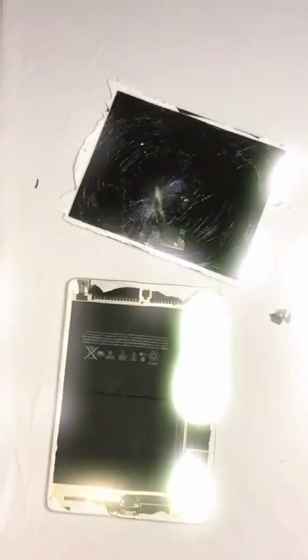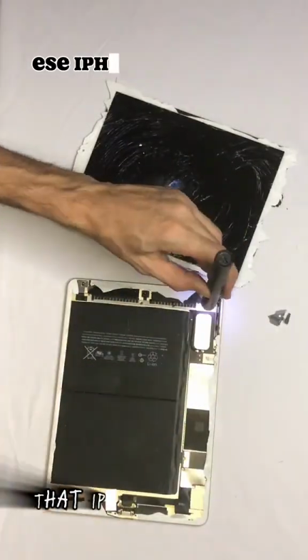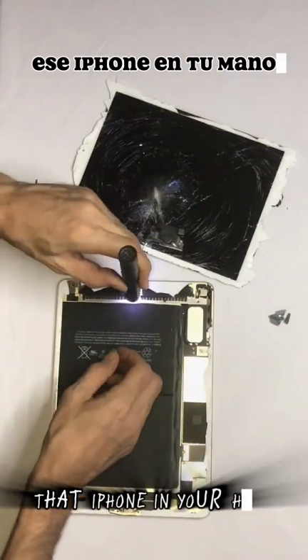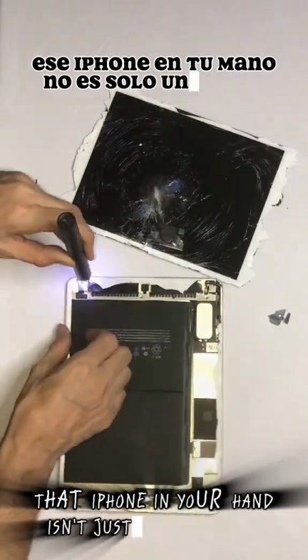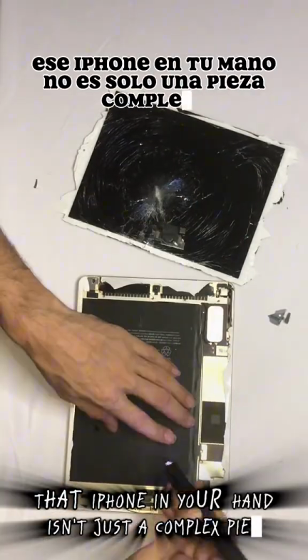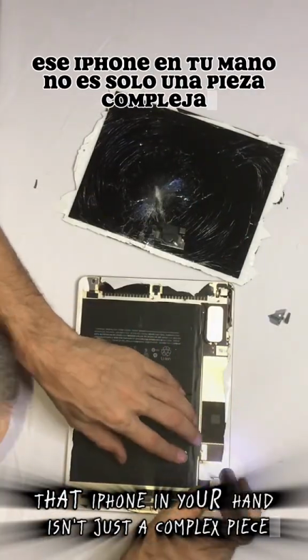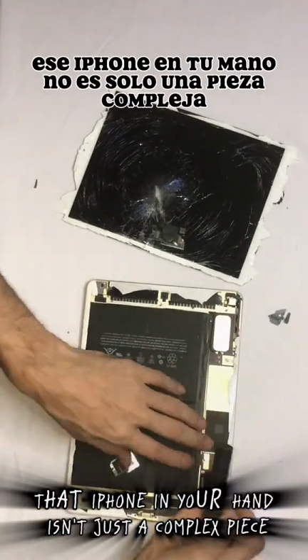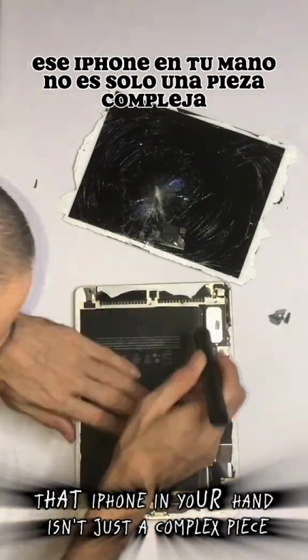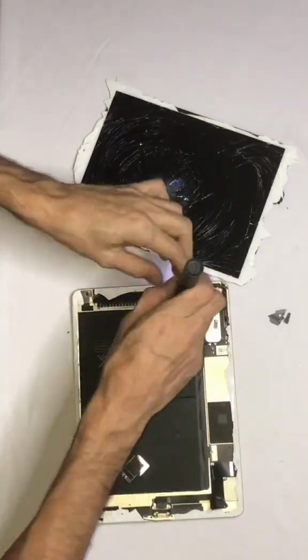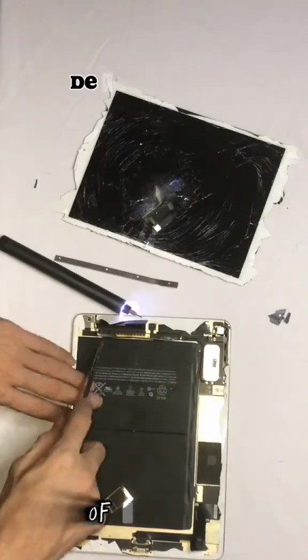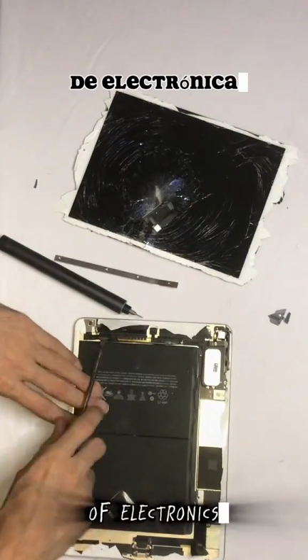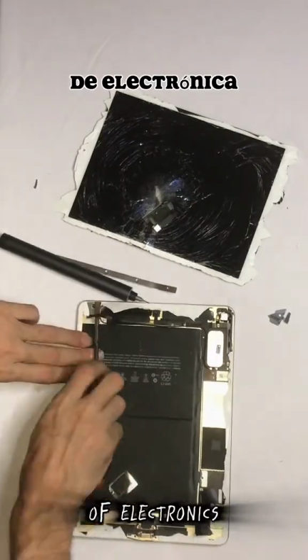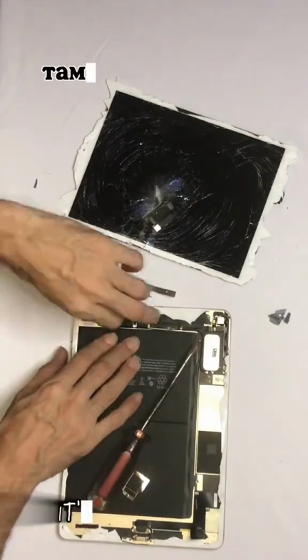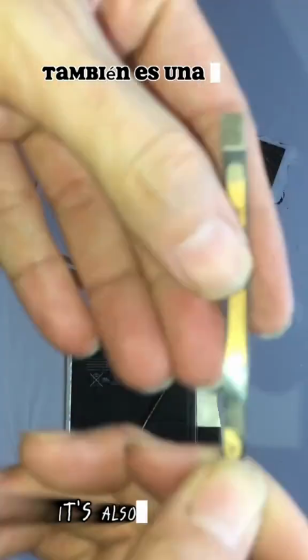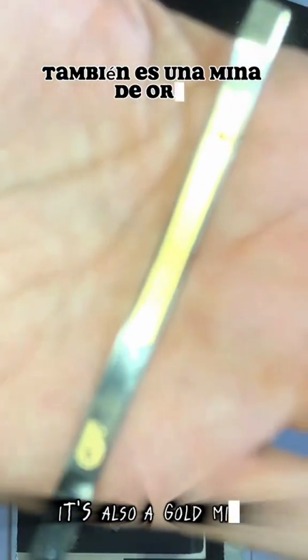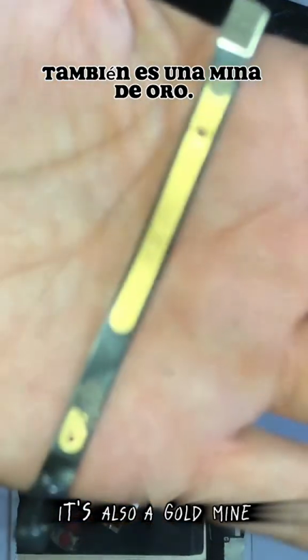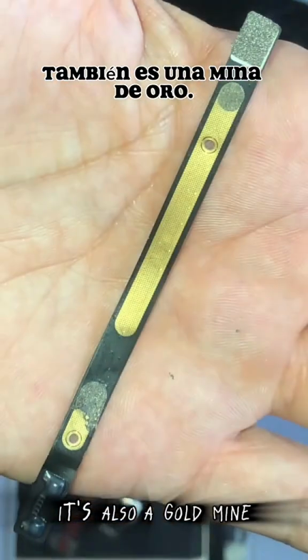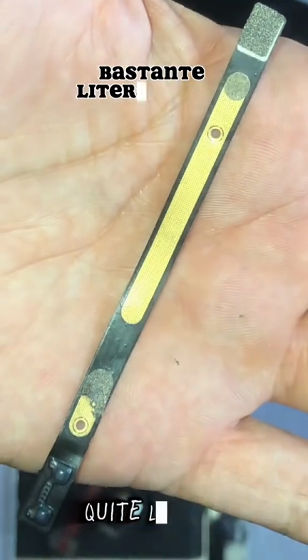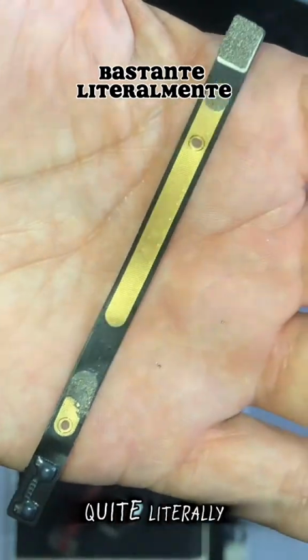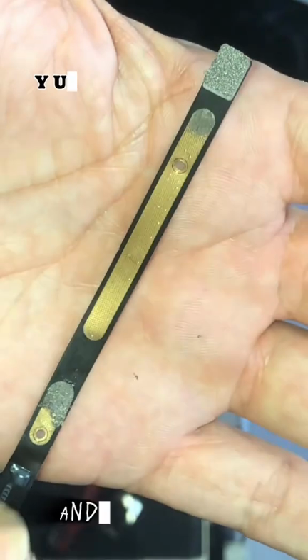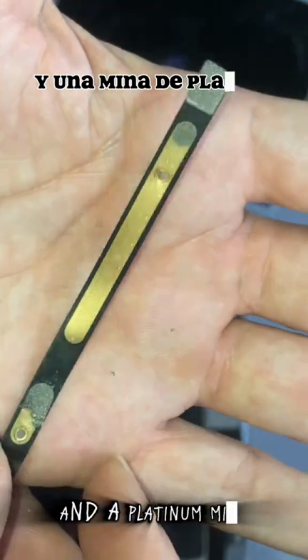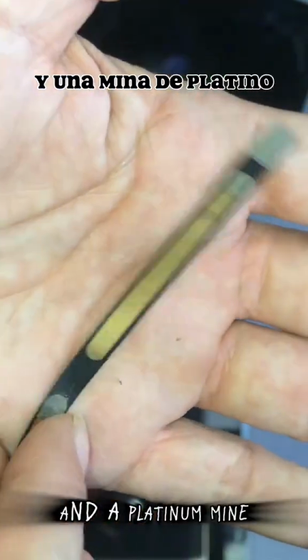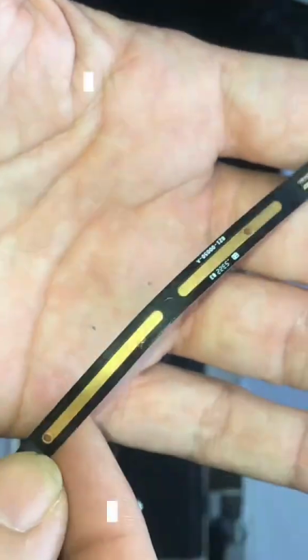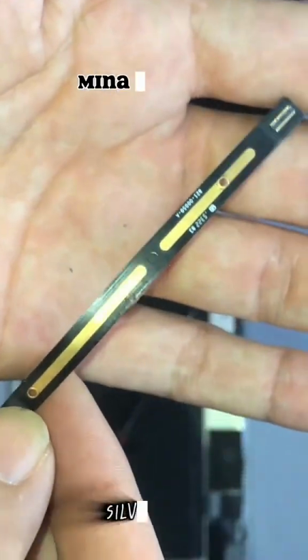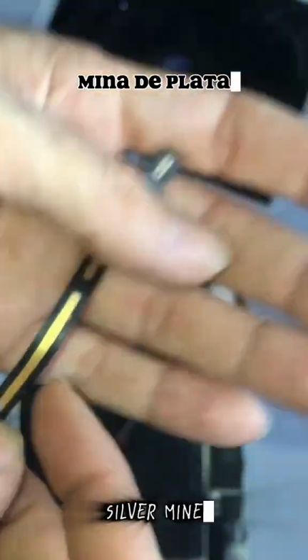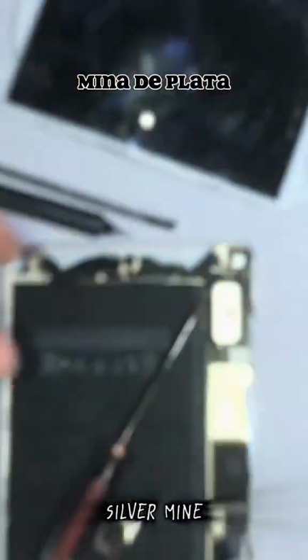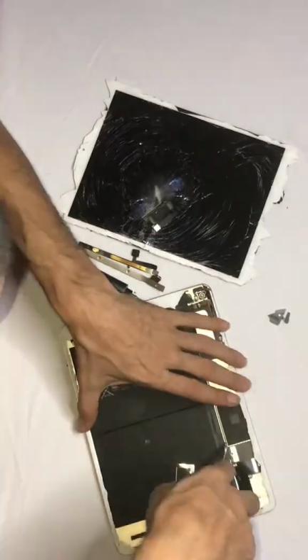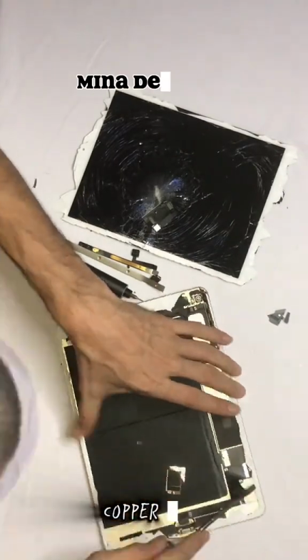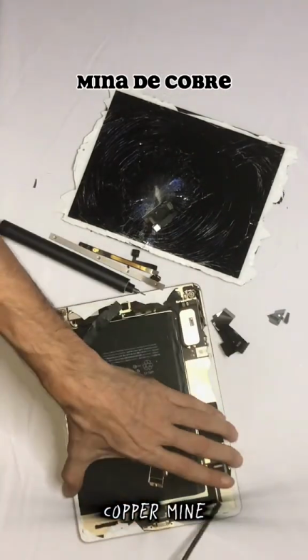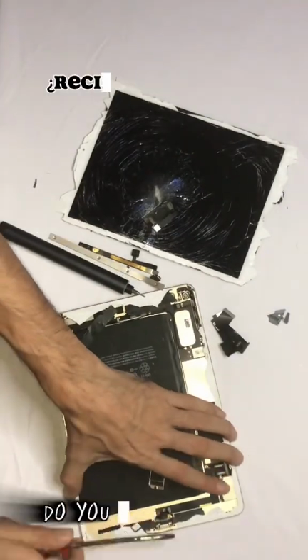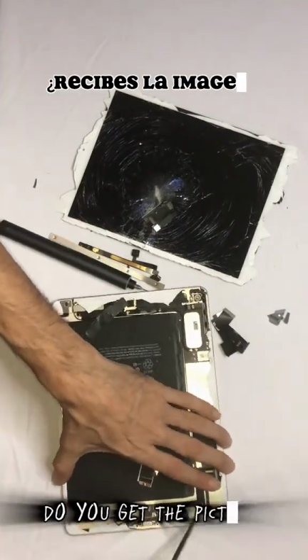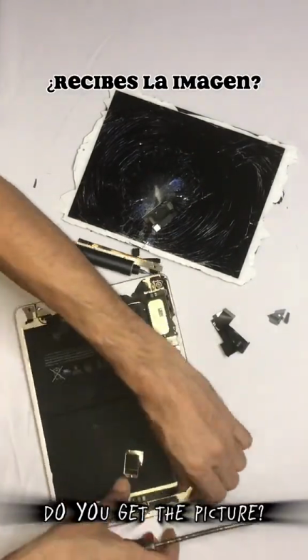That iPhone in your hand isn't just a complex piece of electronics. It's also a gold mine, quite literally, and a platinum mine, silver mine, copper mine. Do you get the picture?